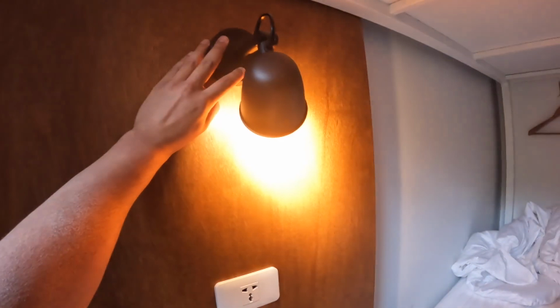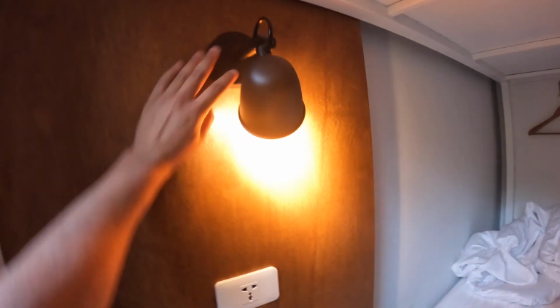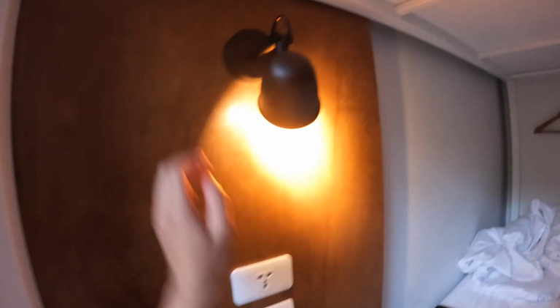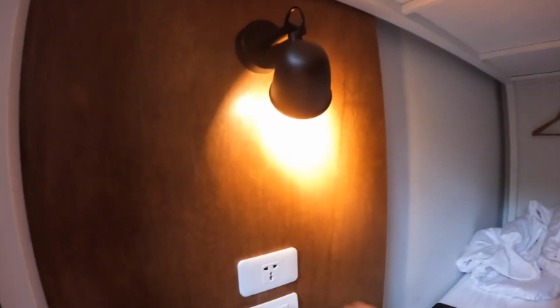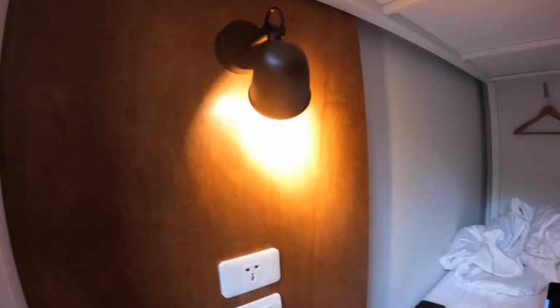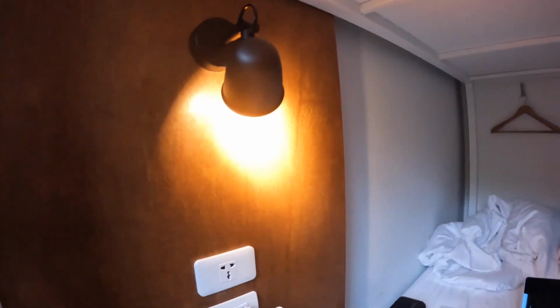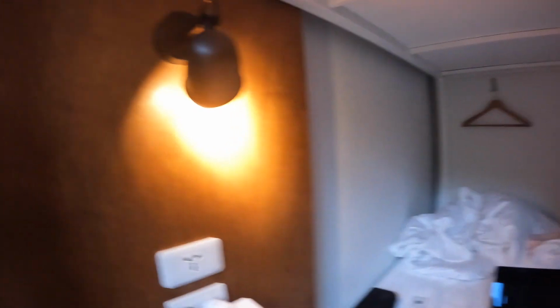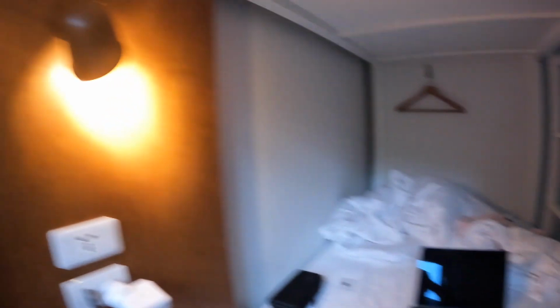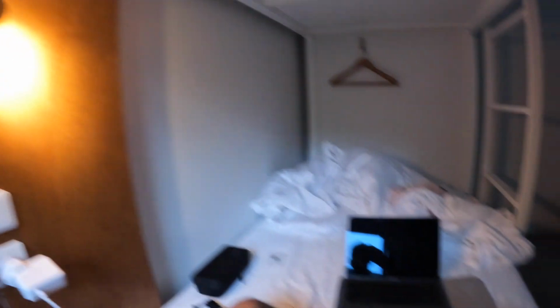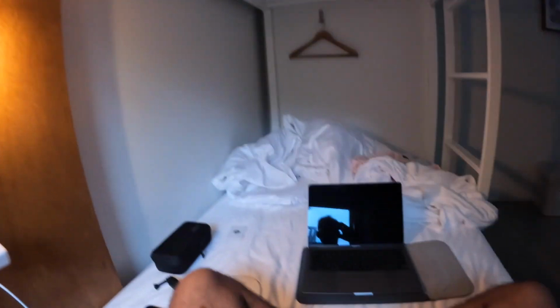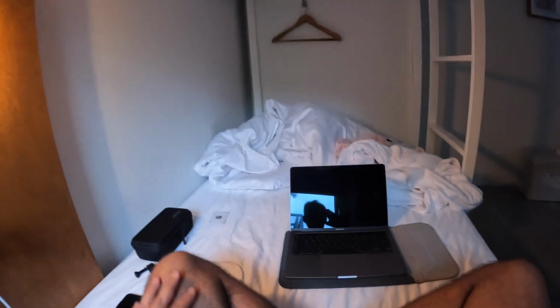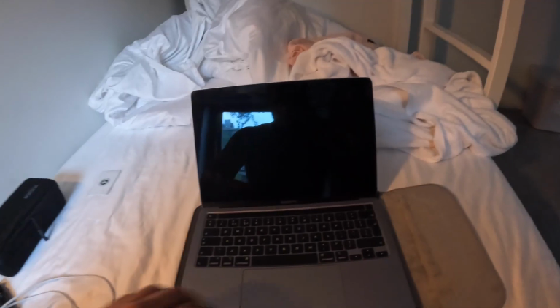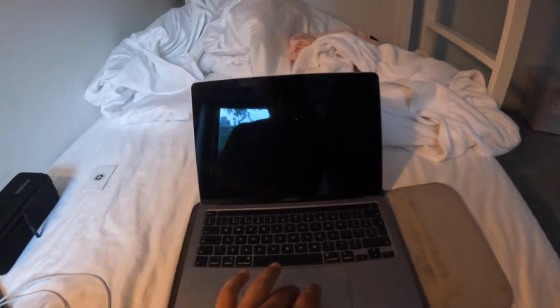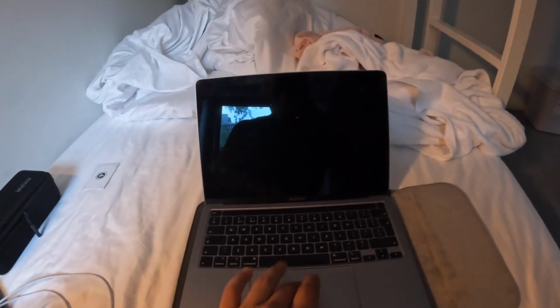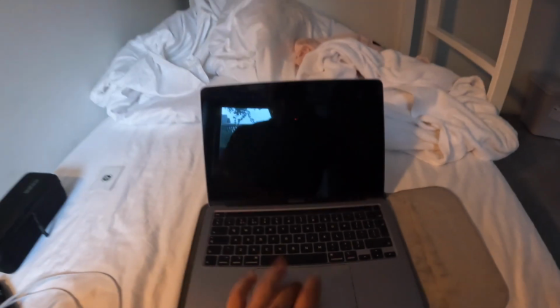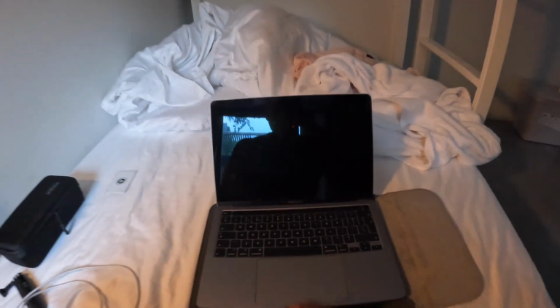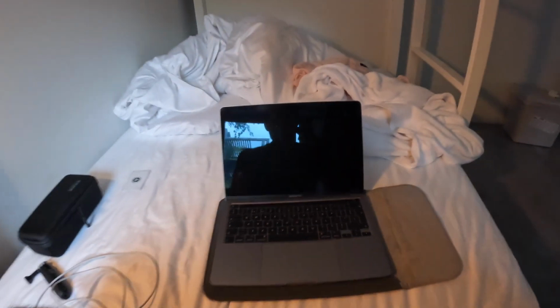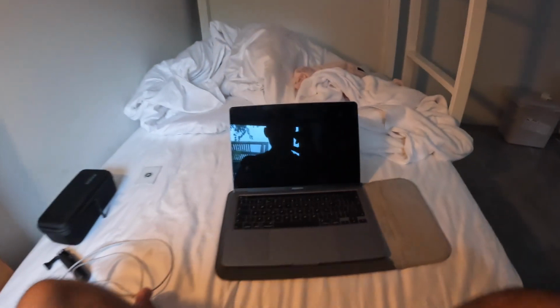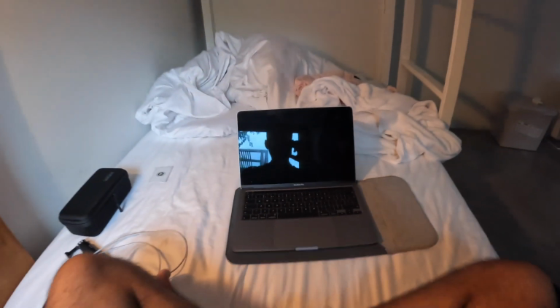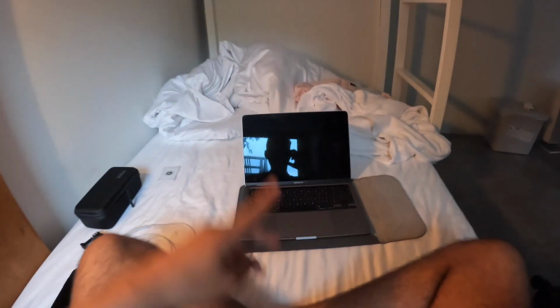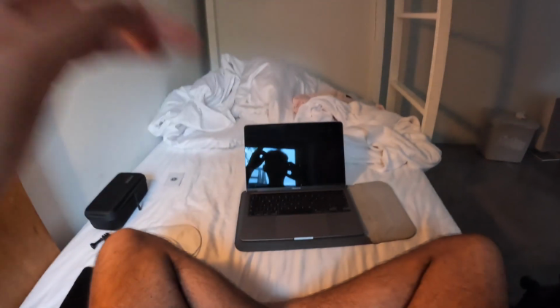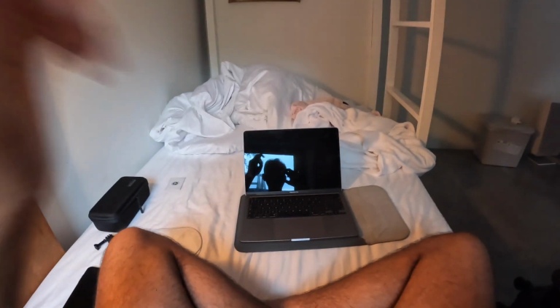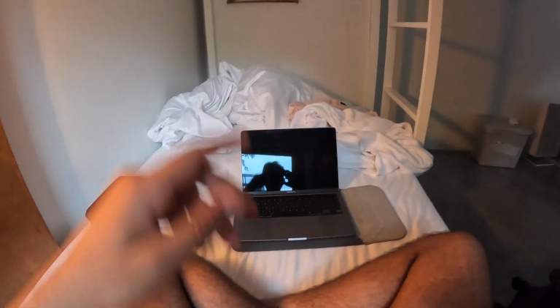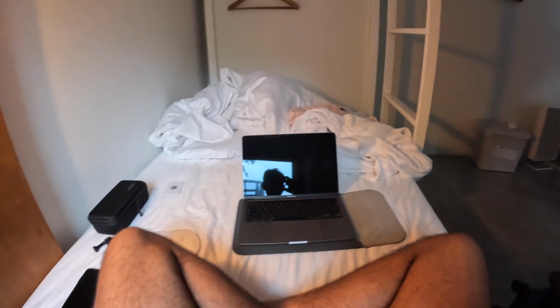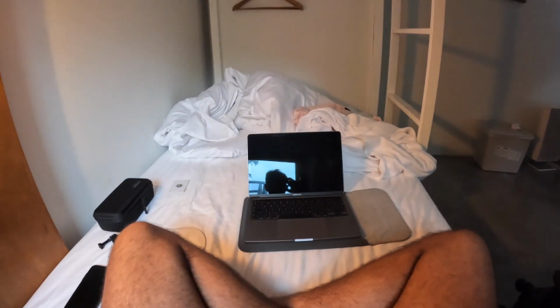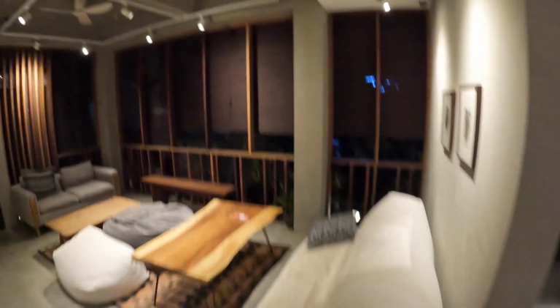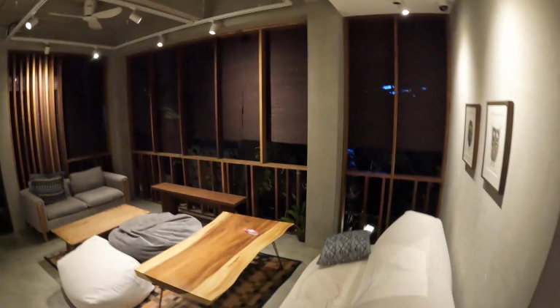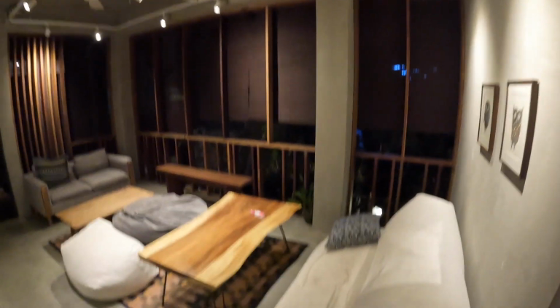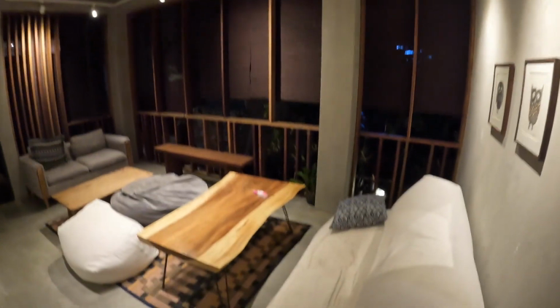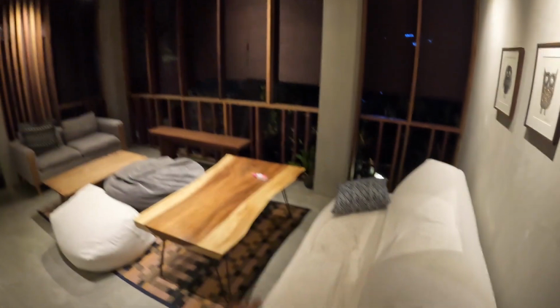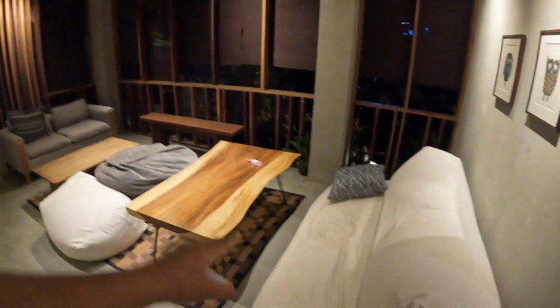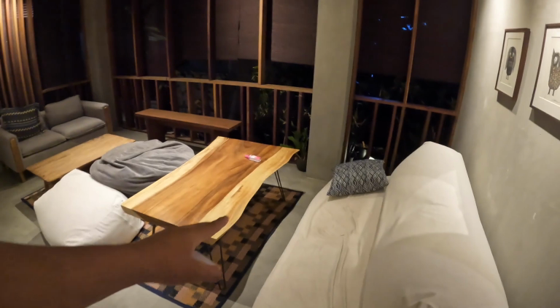Decent lamp - gonna get on with some editing now. And again, nice chill area.